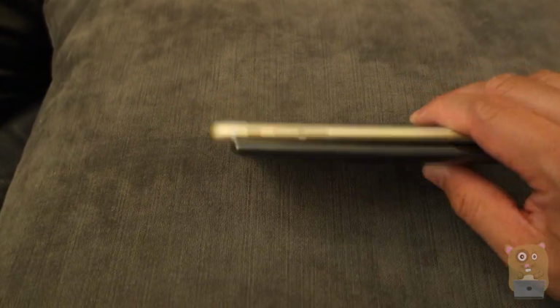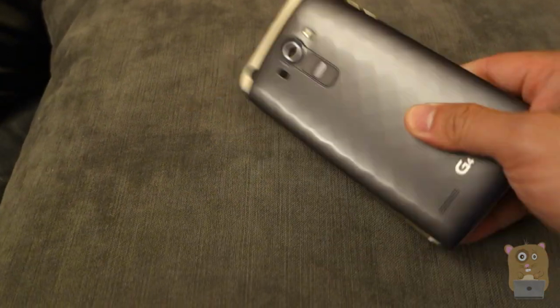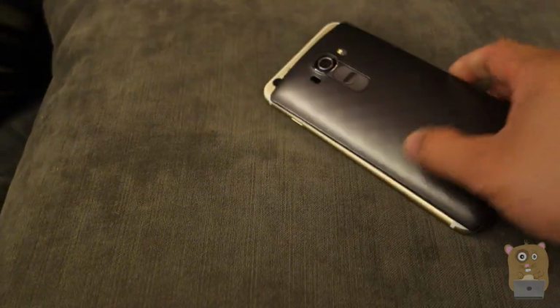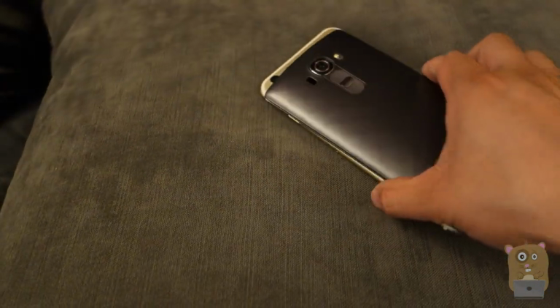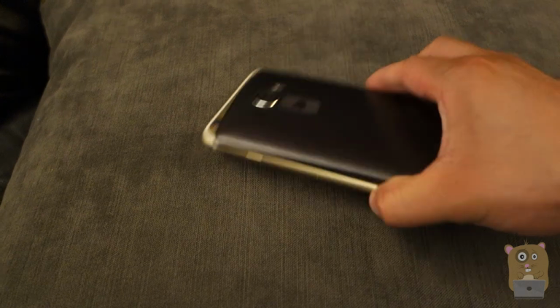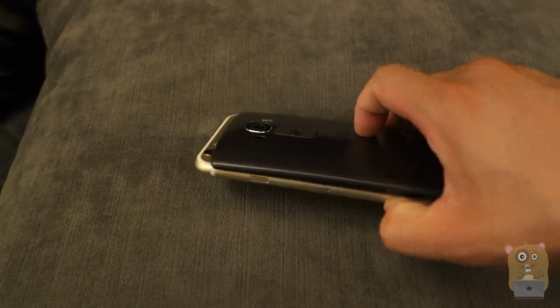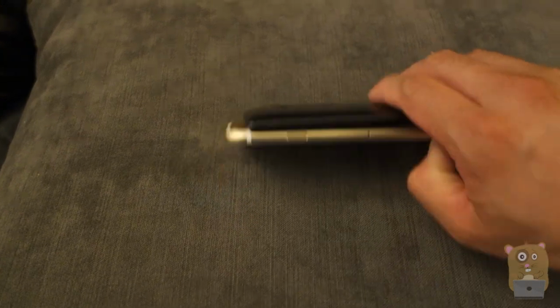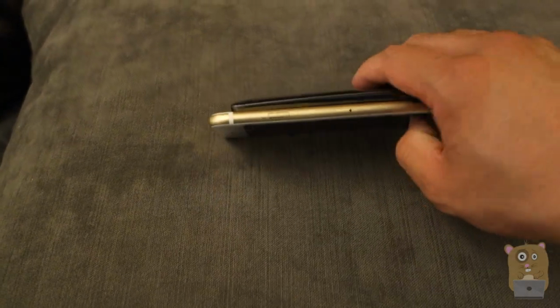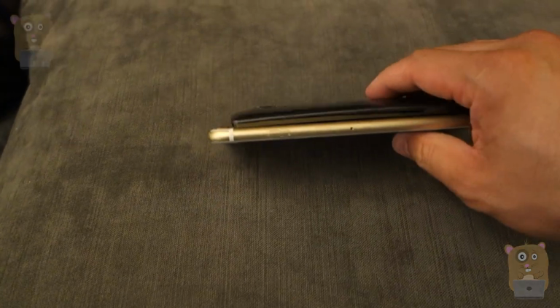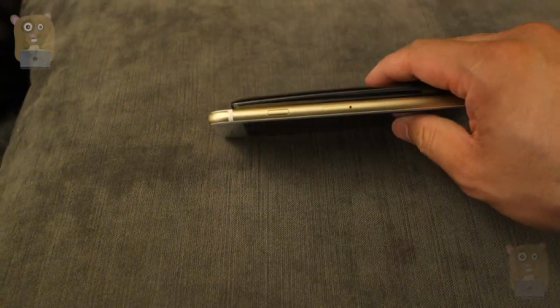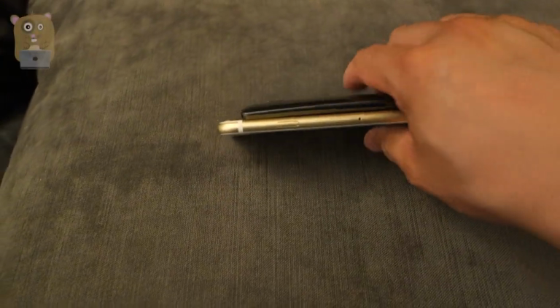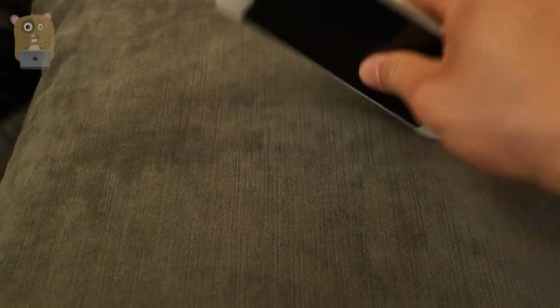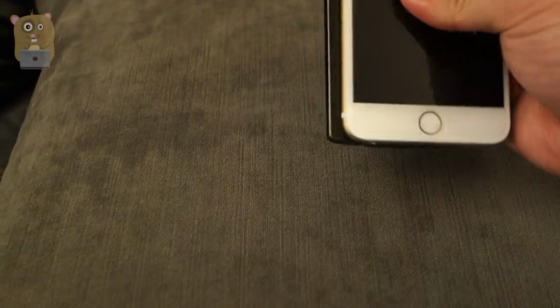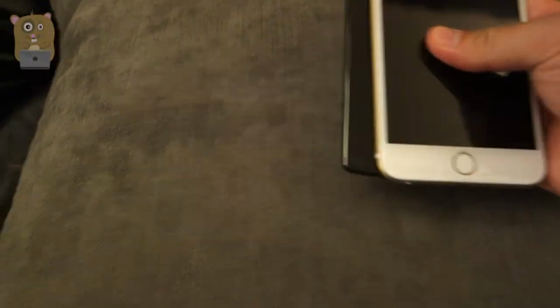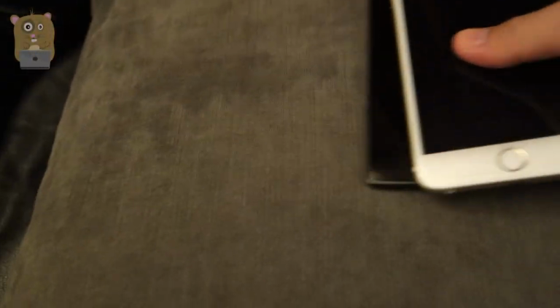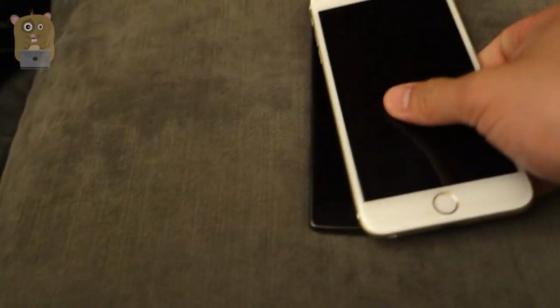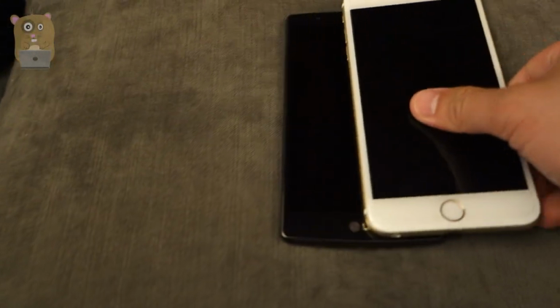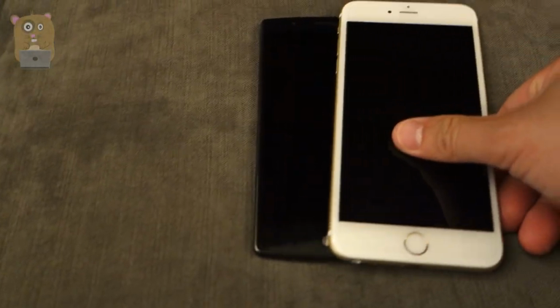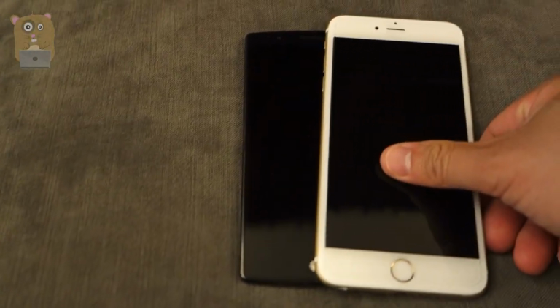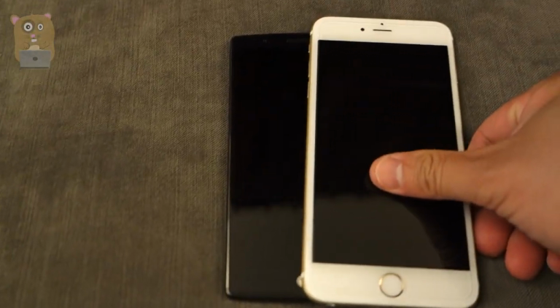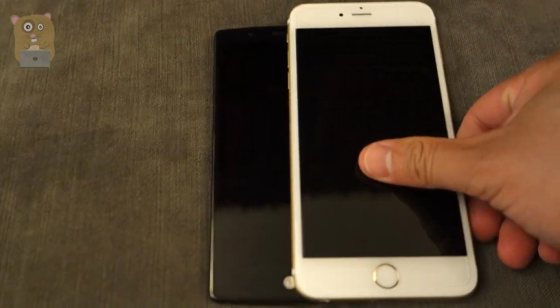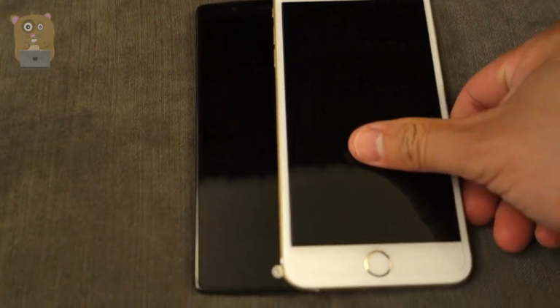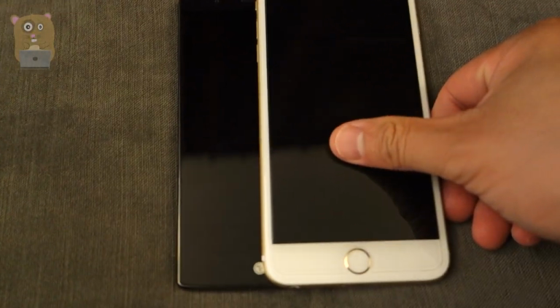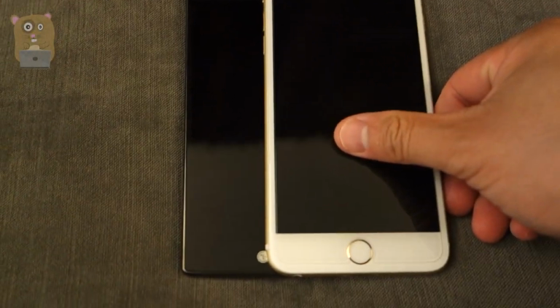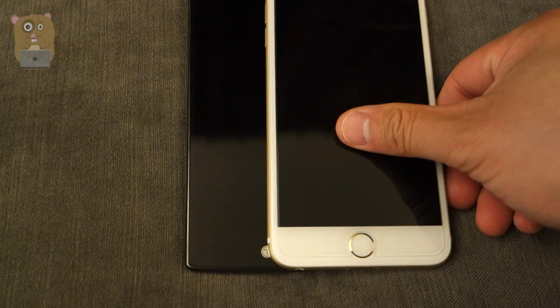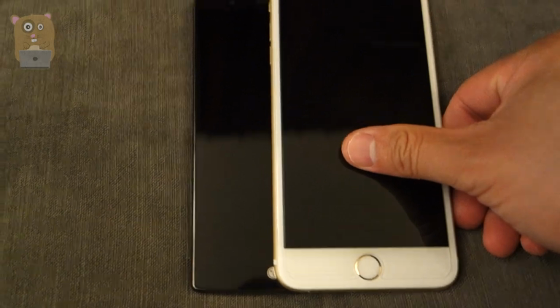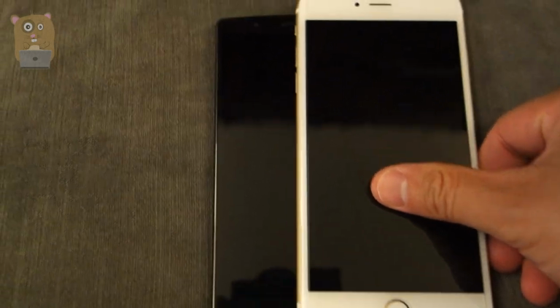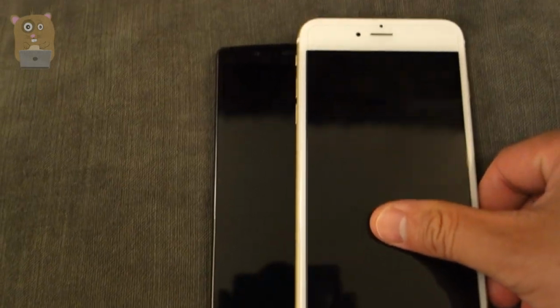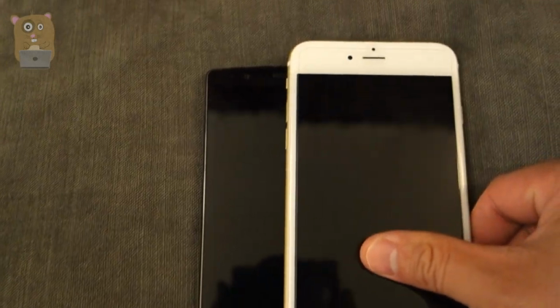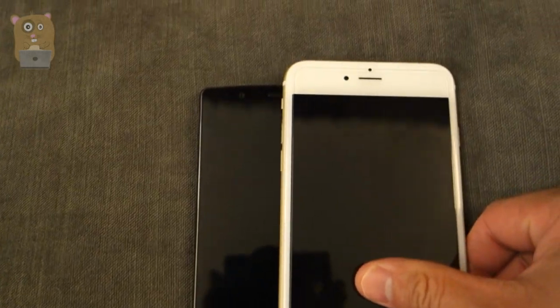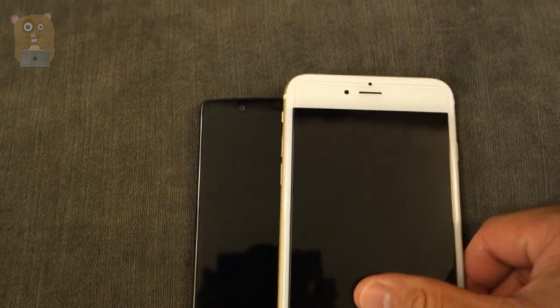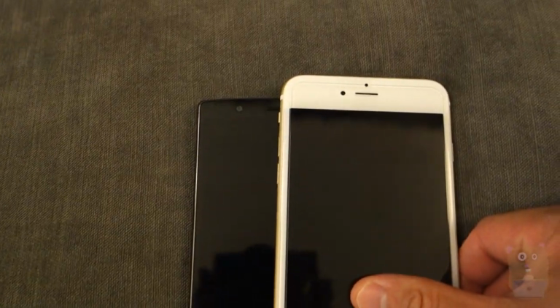Even though this has a 3,000 mAh capacity battery, I found that the battery life on this was less than the iPhone 6 Plus. I will compare it more to the iPhone 5.